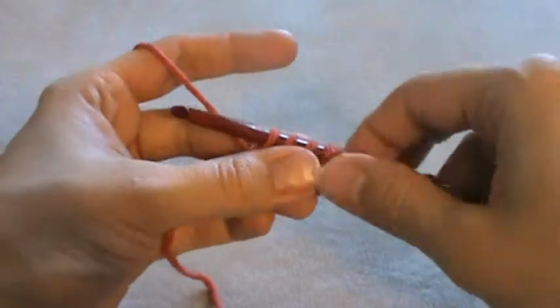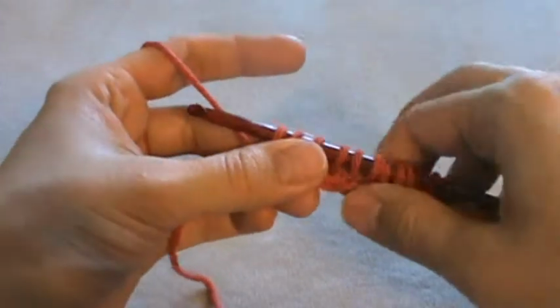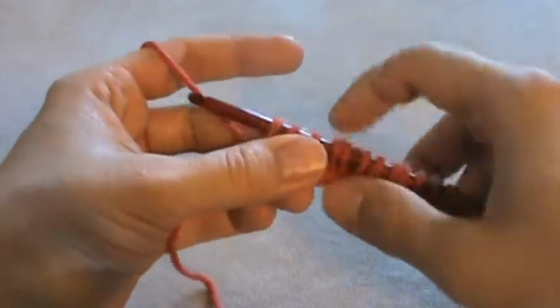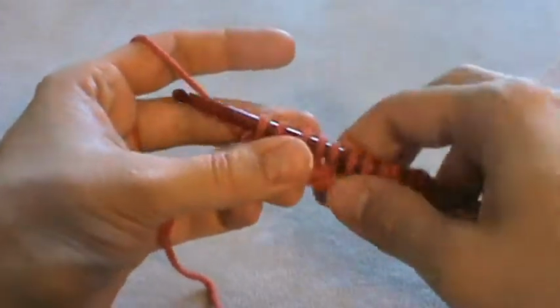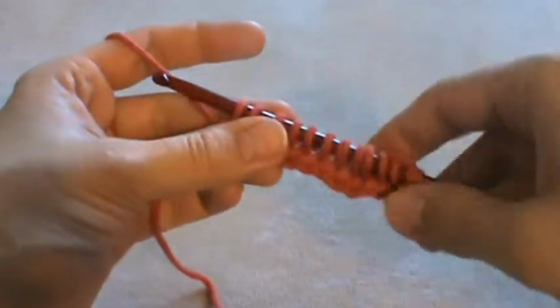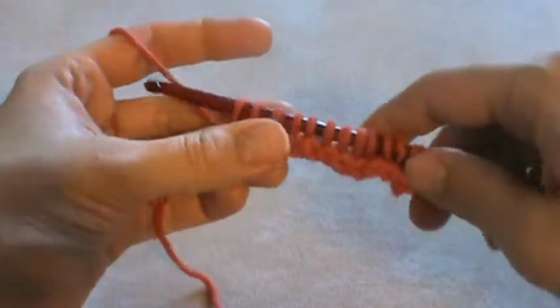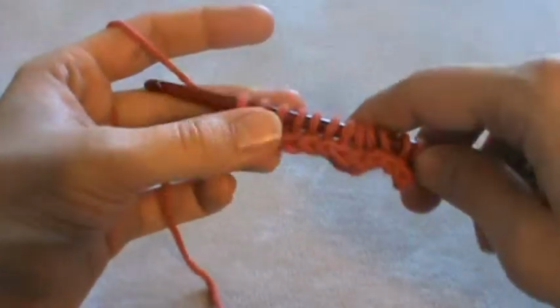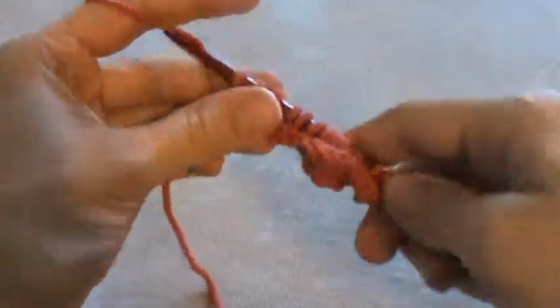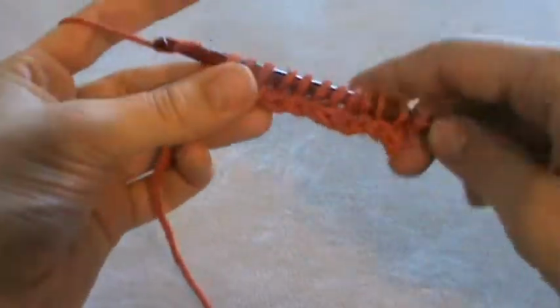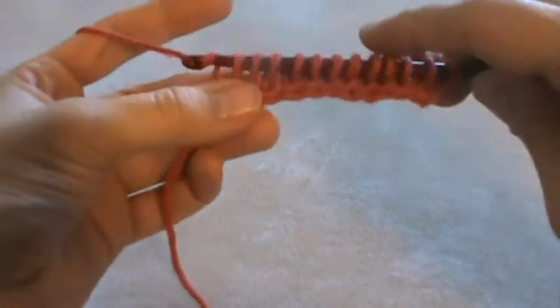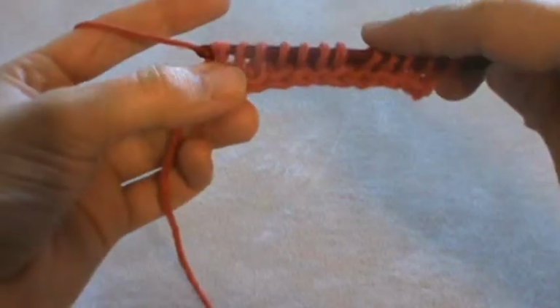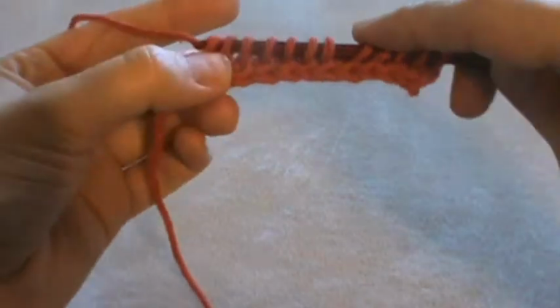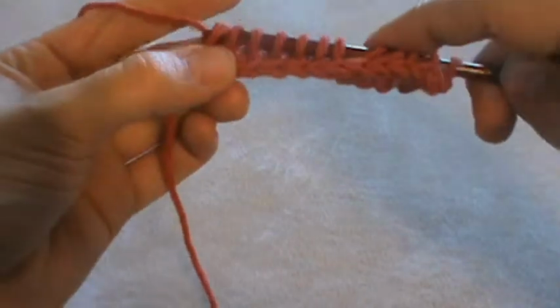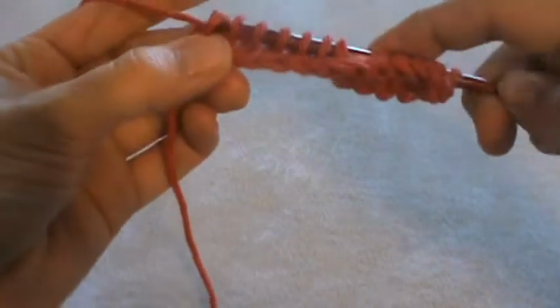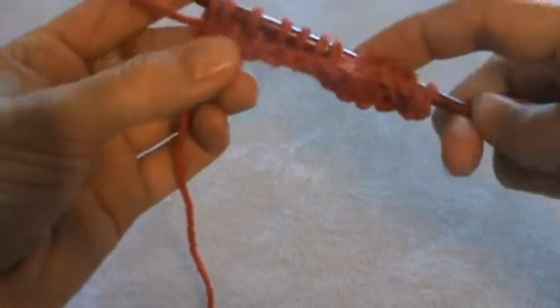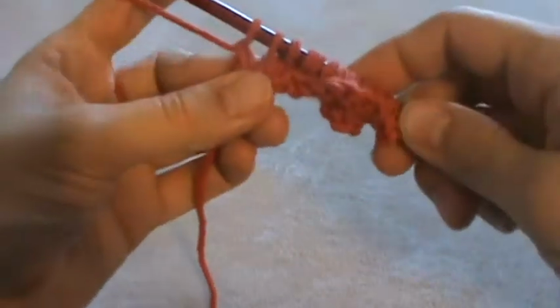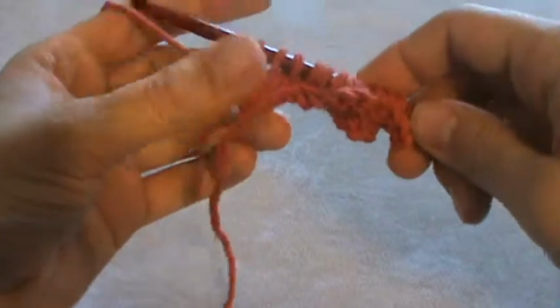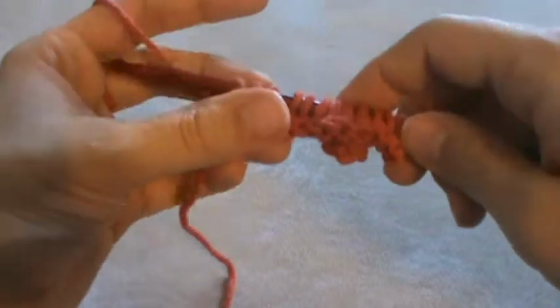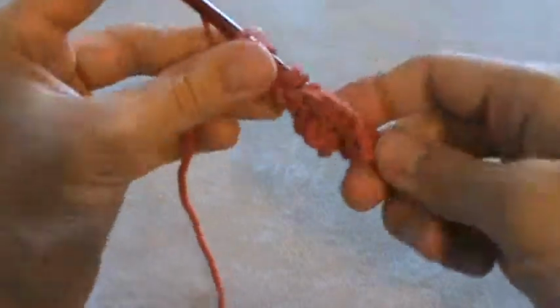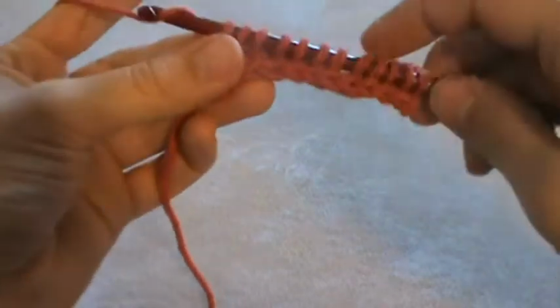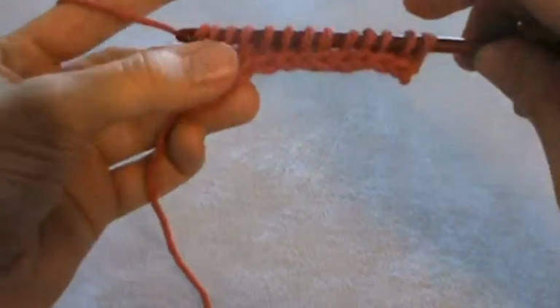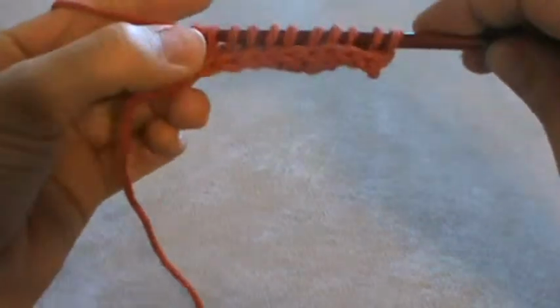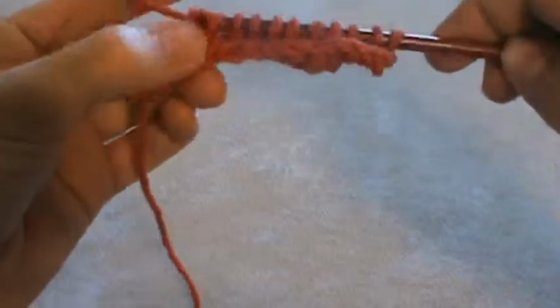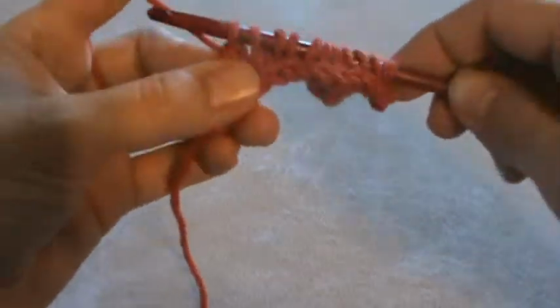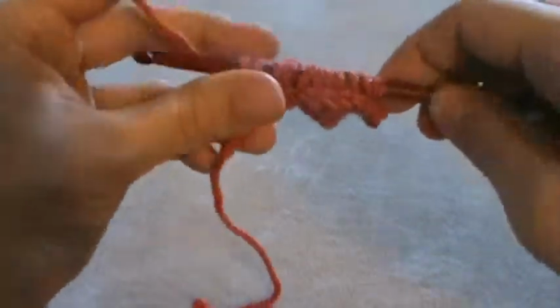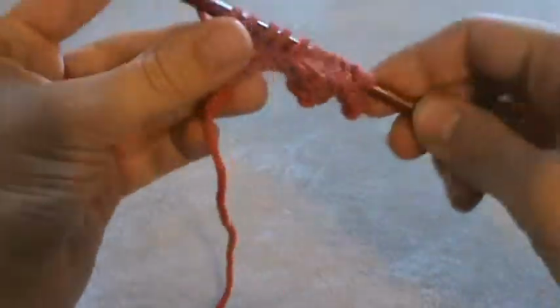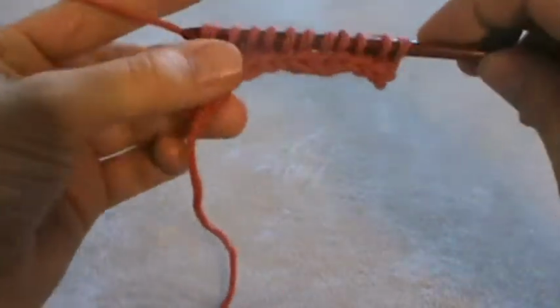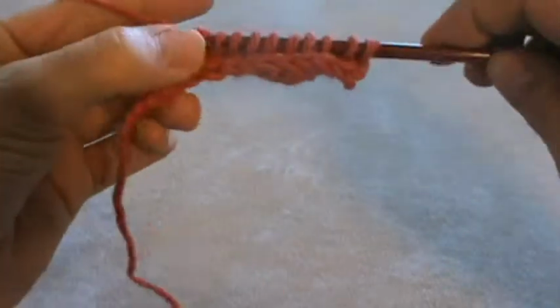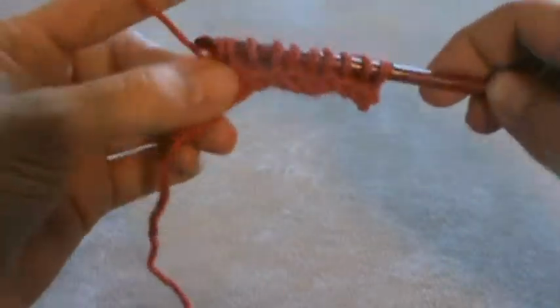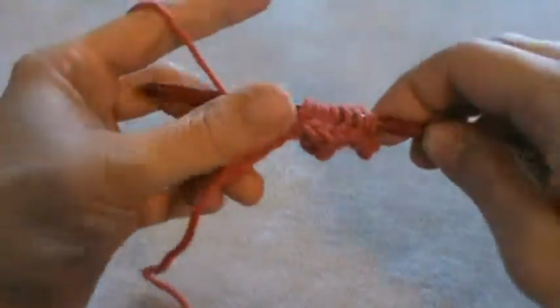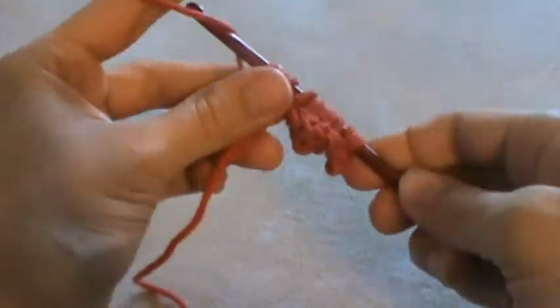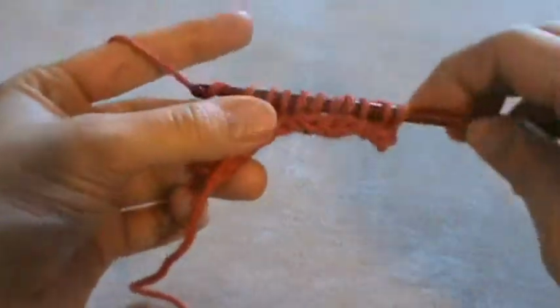To close this, you just use the regular close: yarn over, pull through one loop, and yarn over and pull through two loops until you get all the way back to the start.